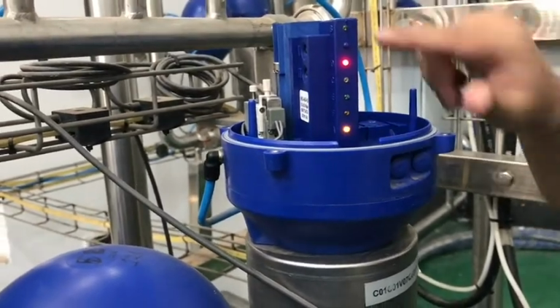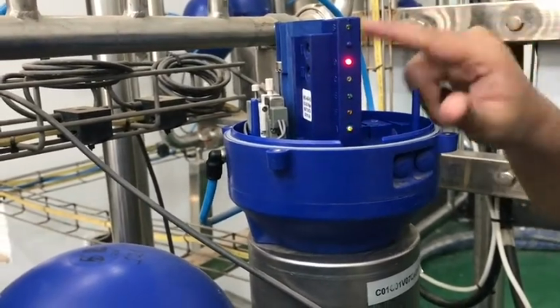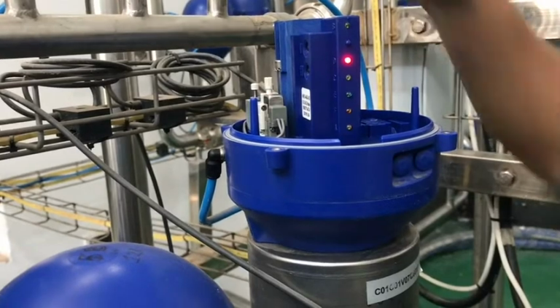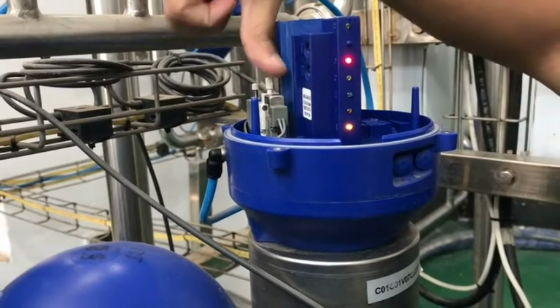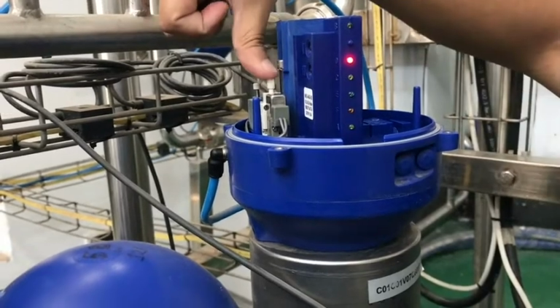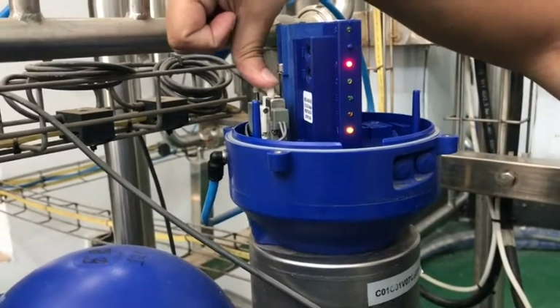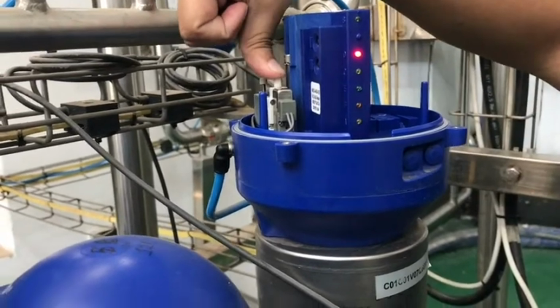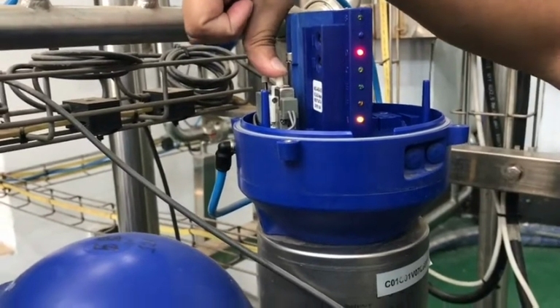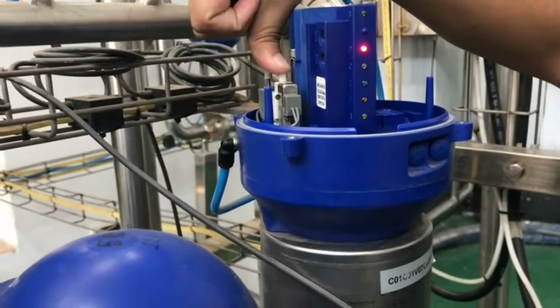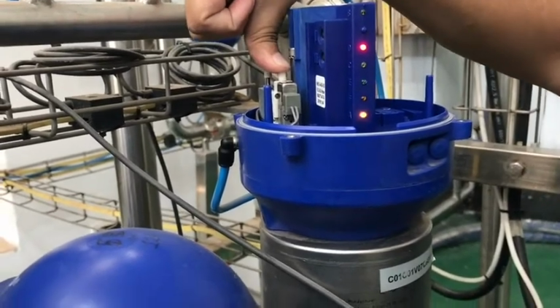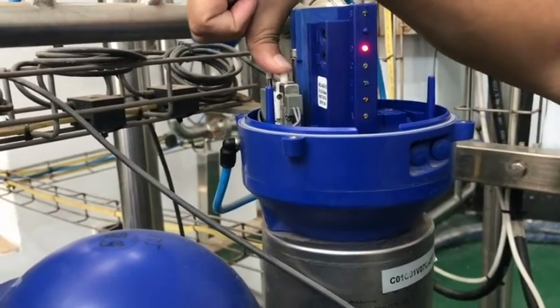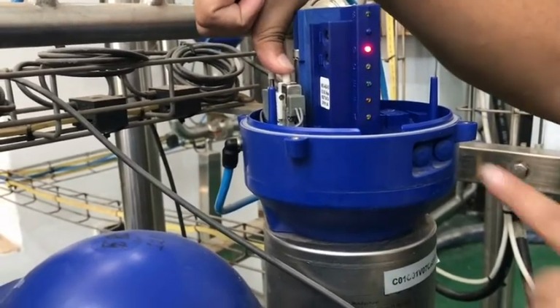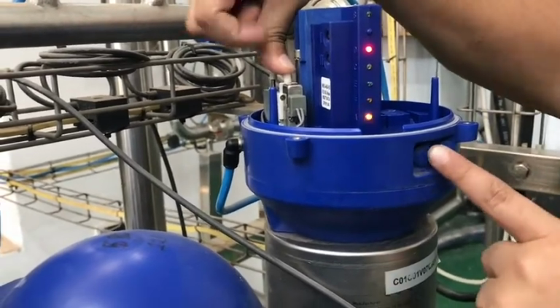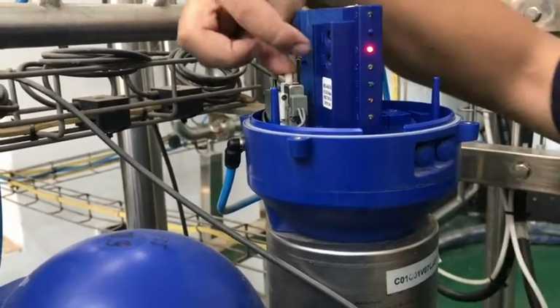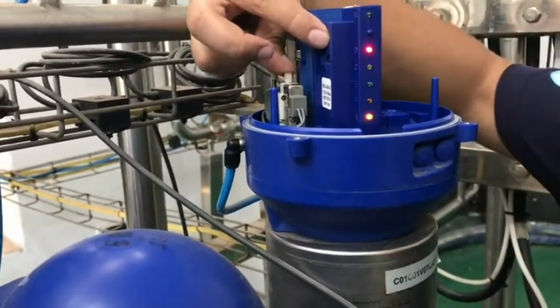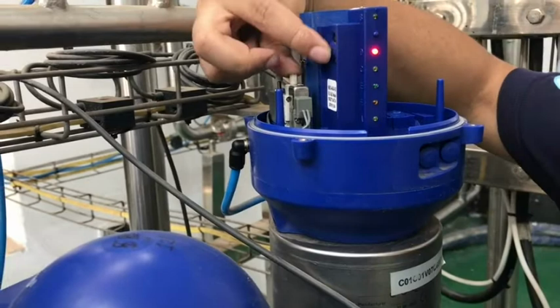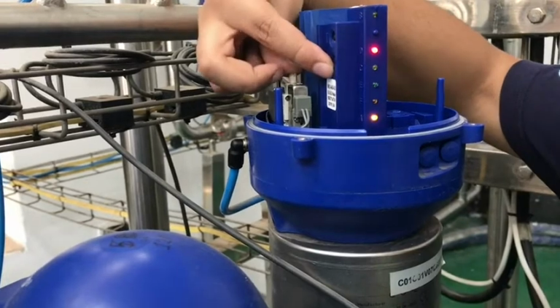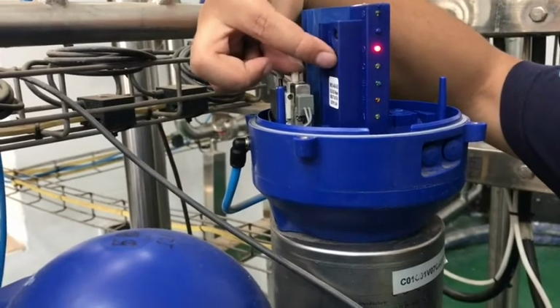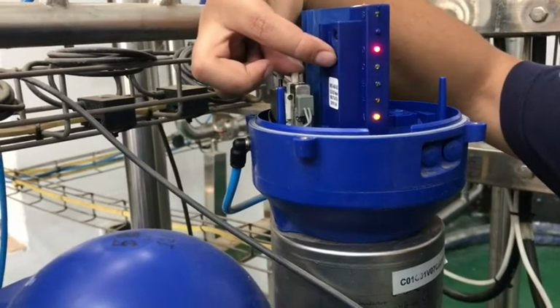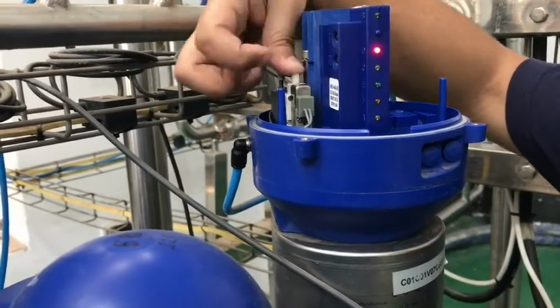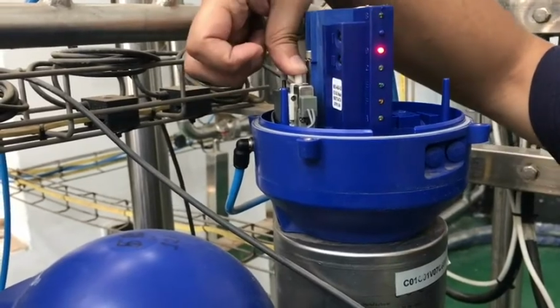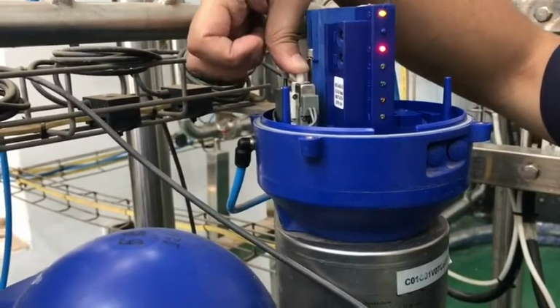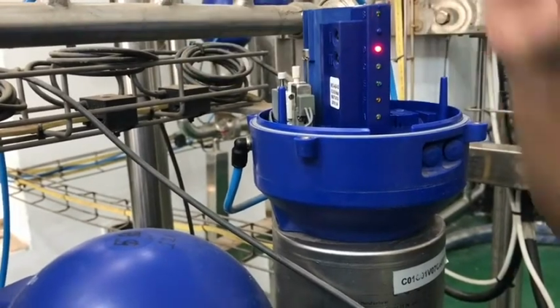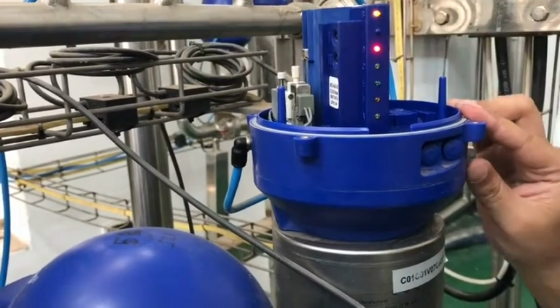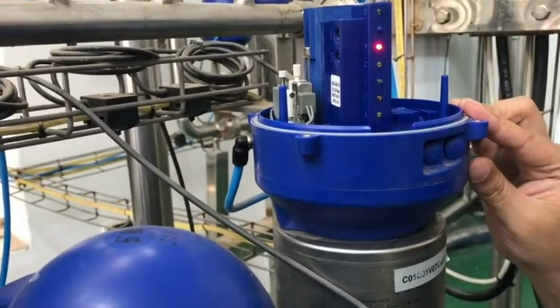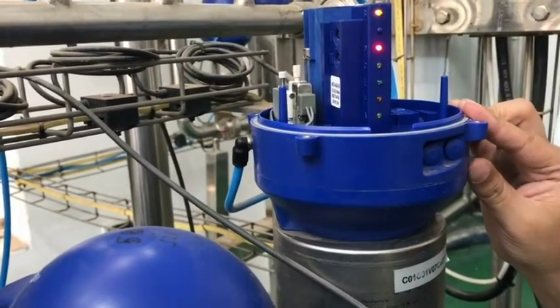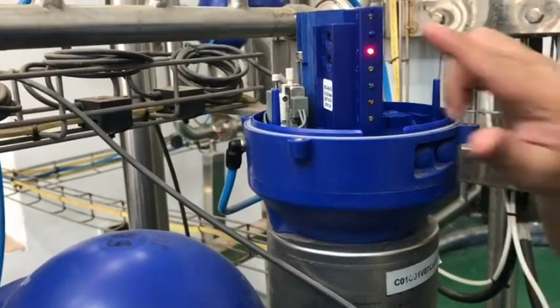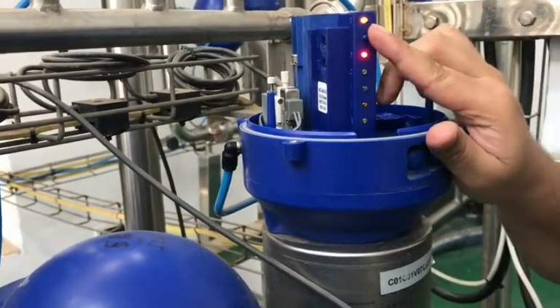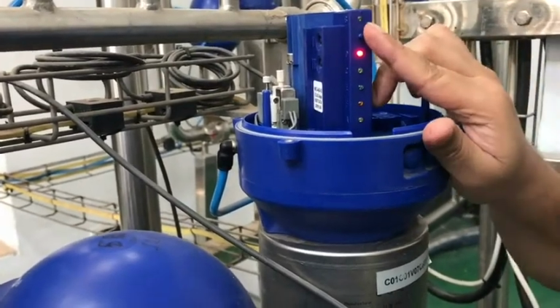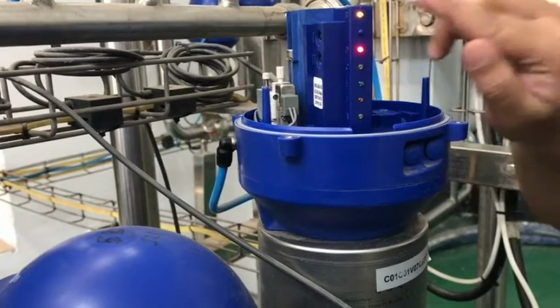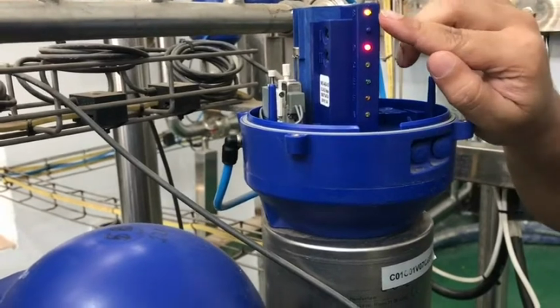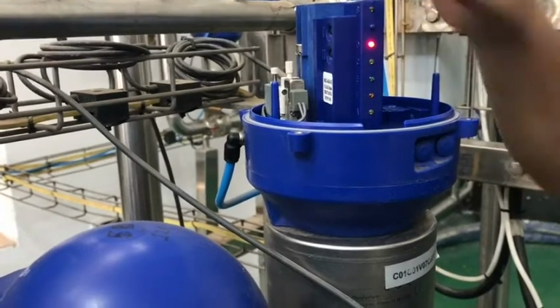This is a normally open valve, so we will press the solenoid. Now it is in the lower position. We will press button 2, then release the valve. It is now waiting for the open position.